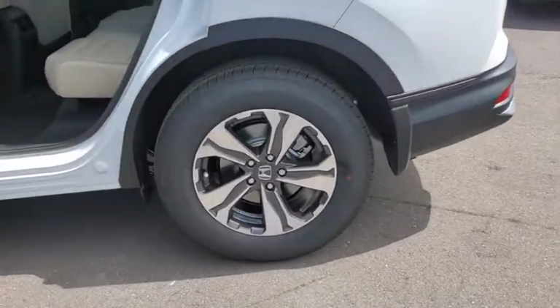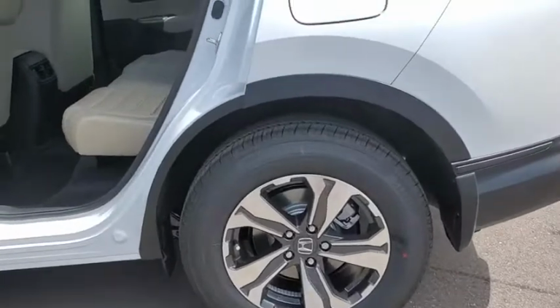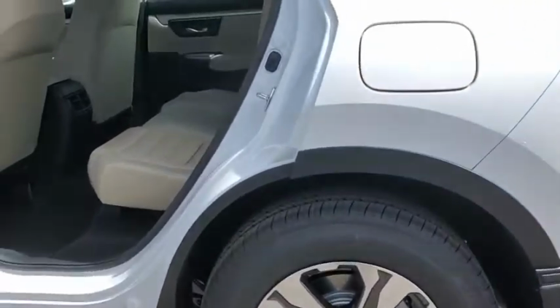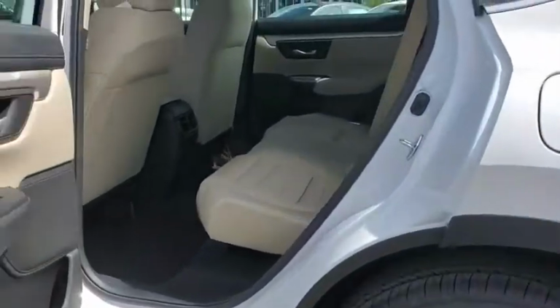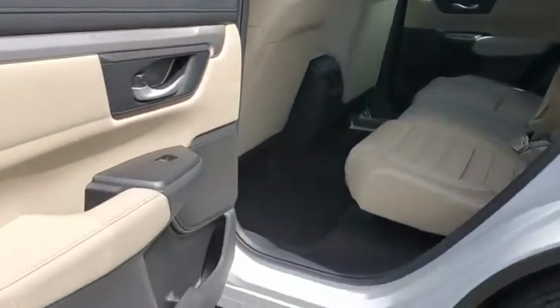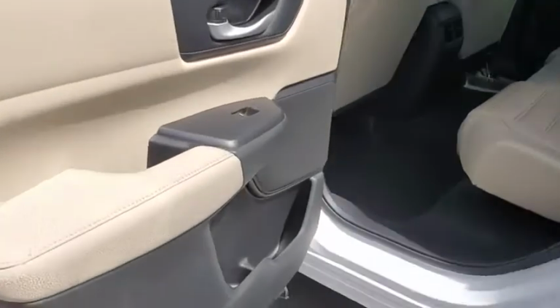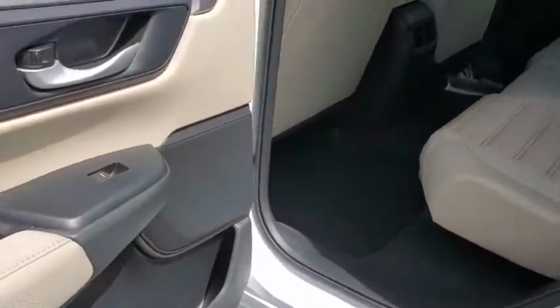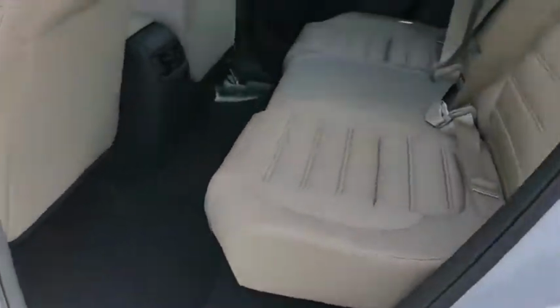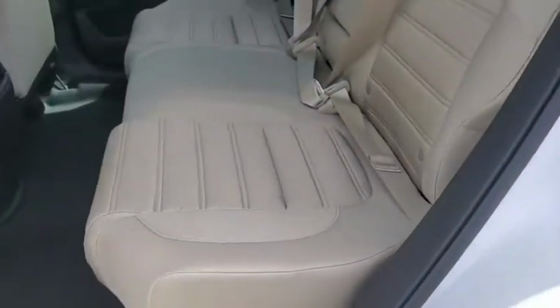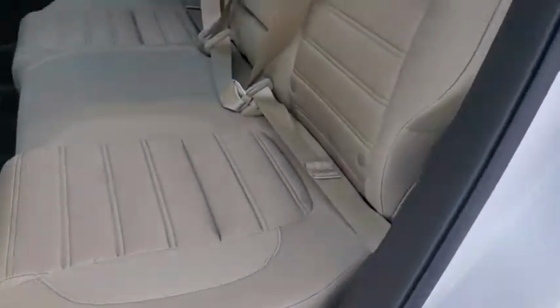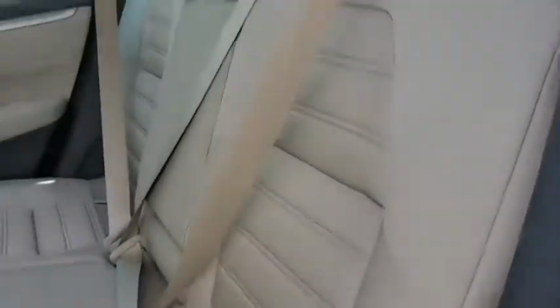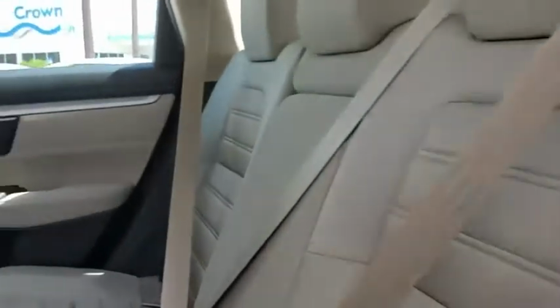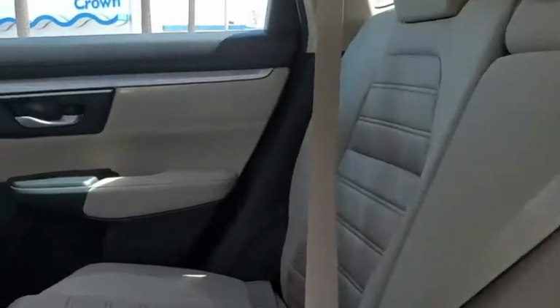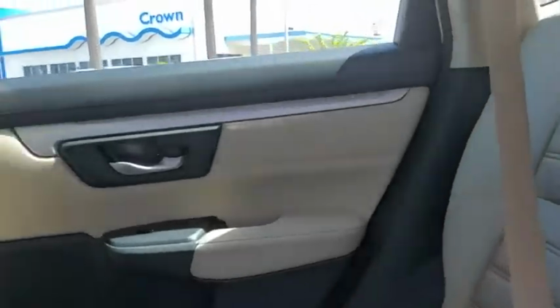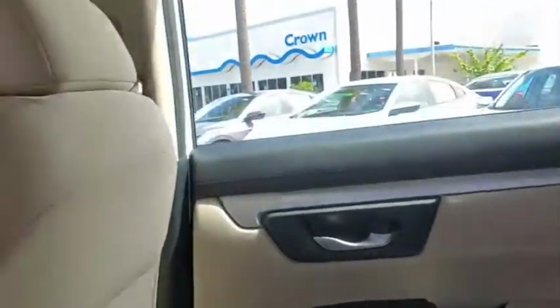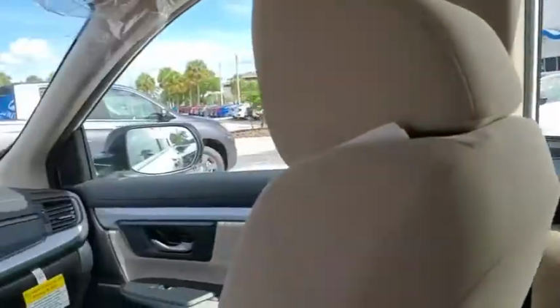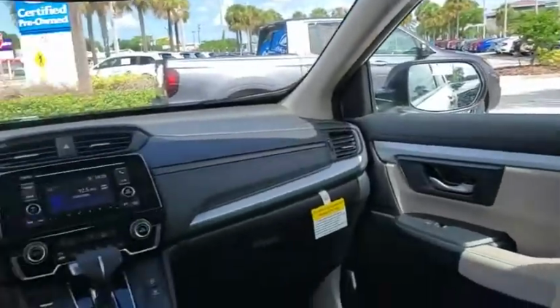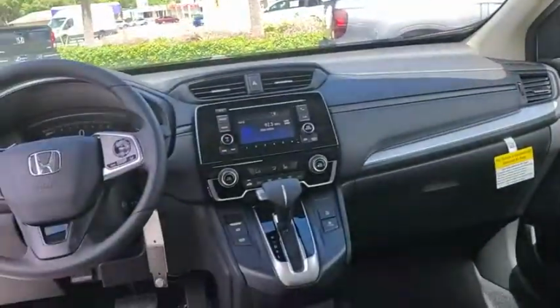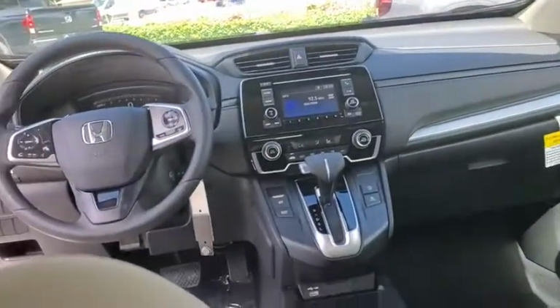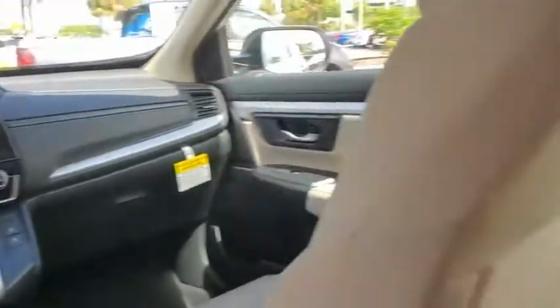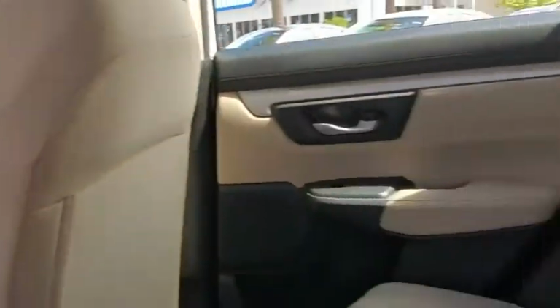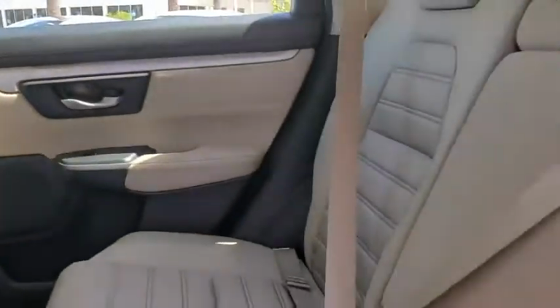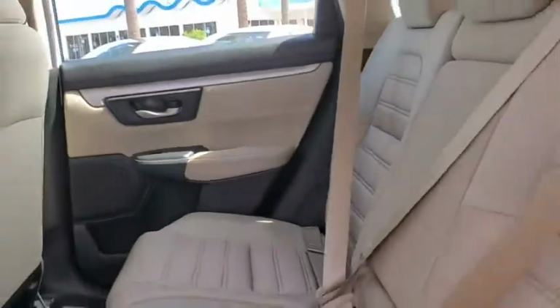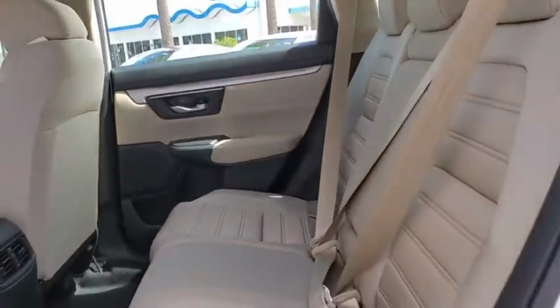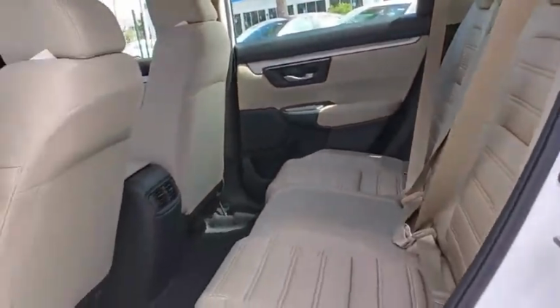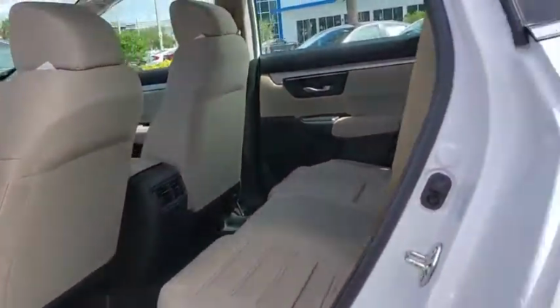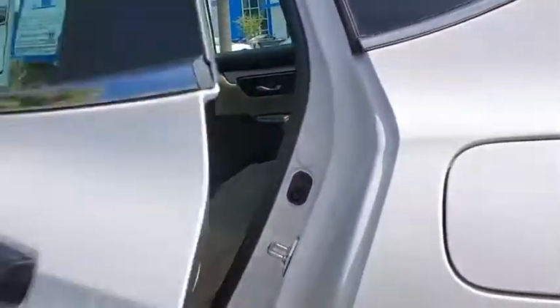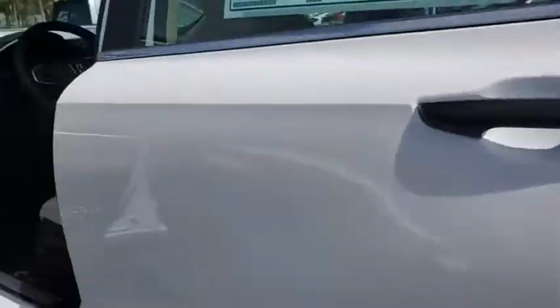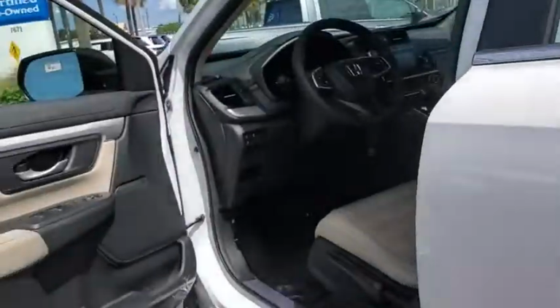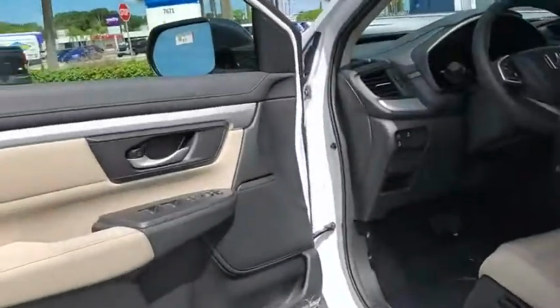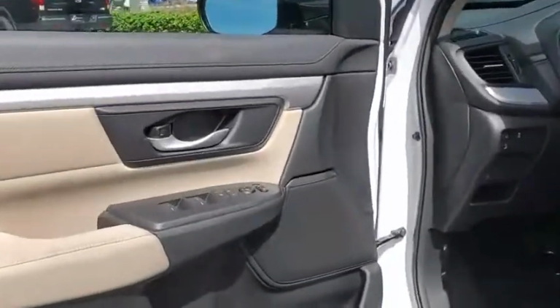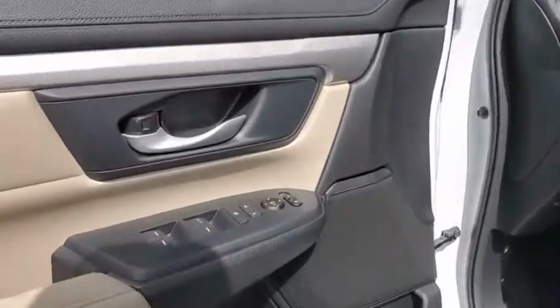Traction control, dual airbags, power steering, four-wheel disc brakes, trip computer, electronic stability control, rear window defroster, power windows, brake assist, overhead console, tachometer, panic alarm, remote keyless entry.